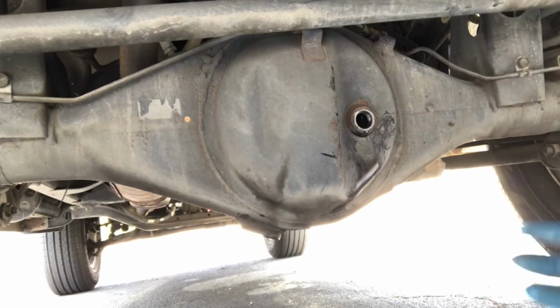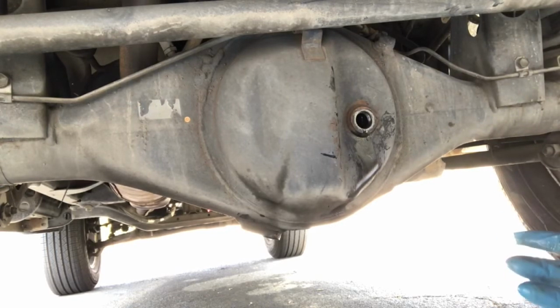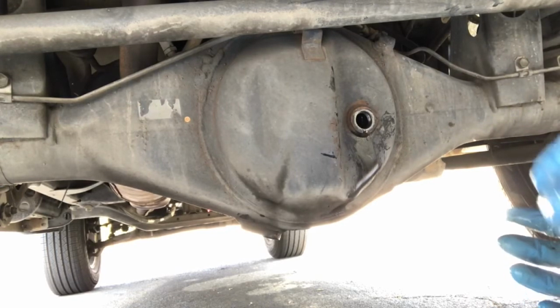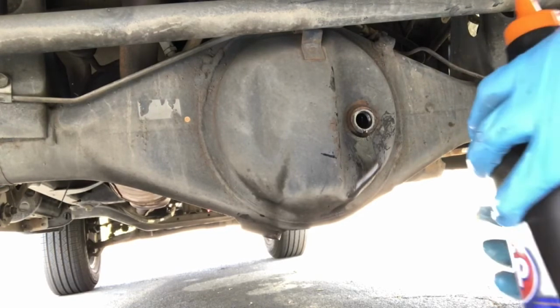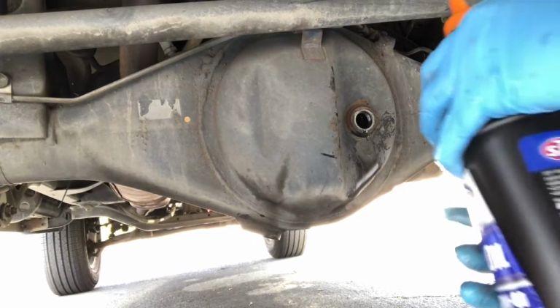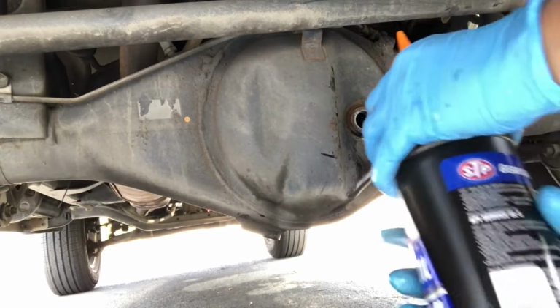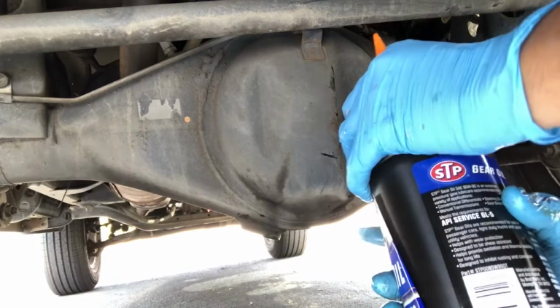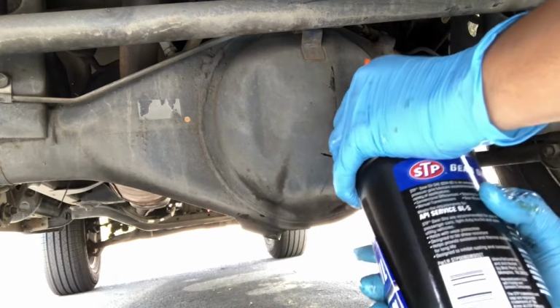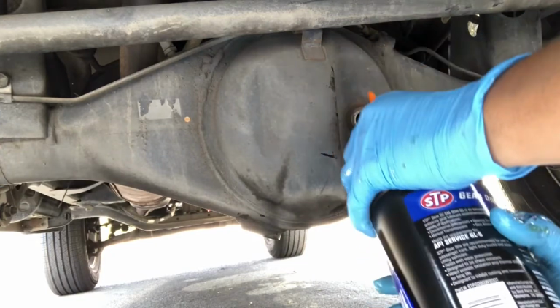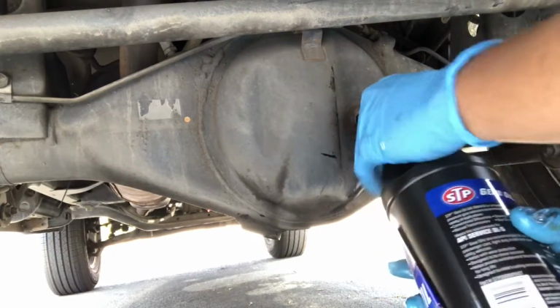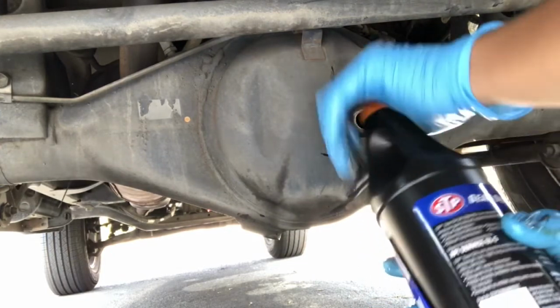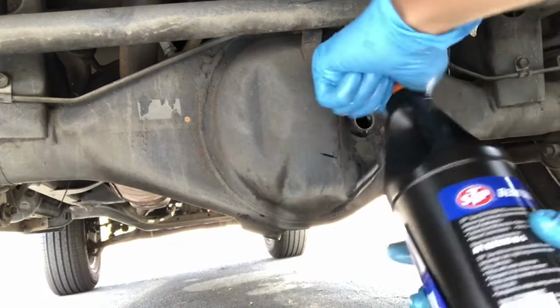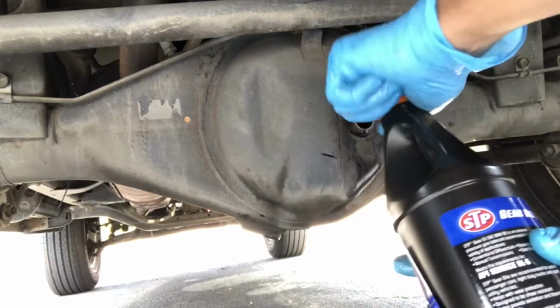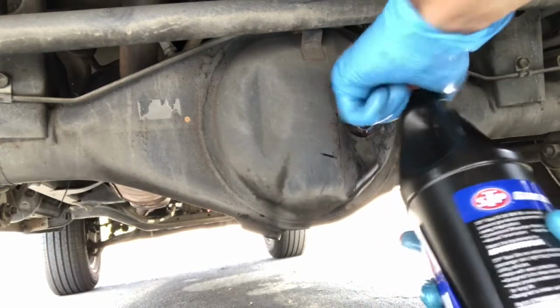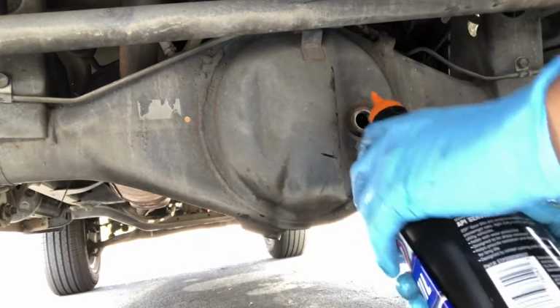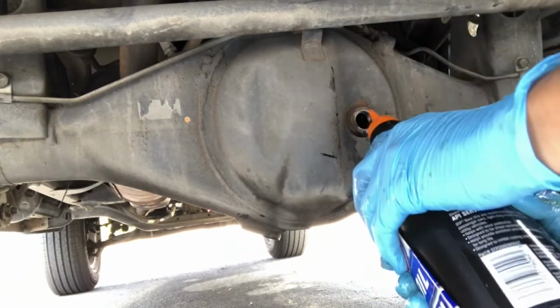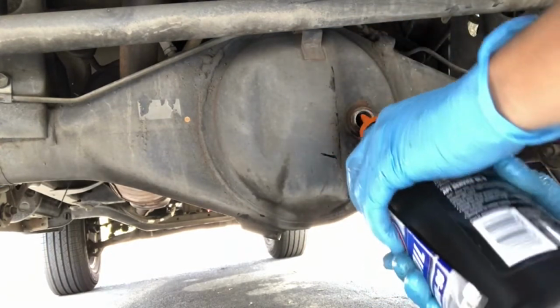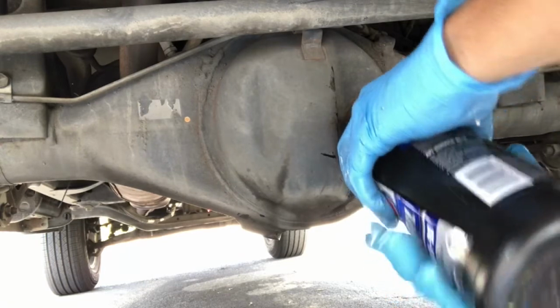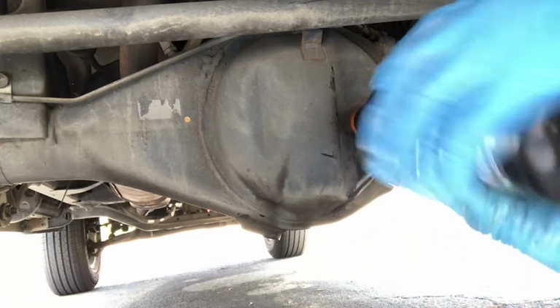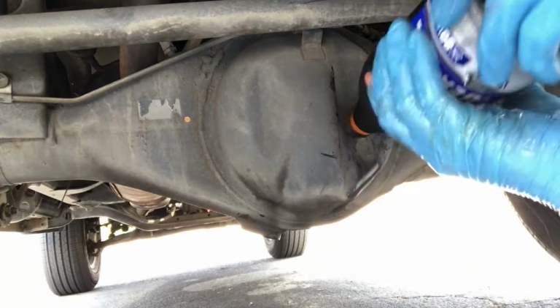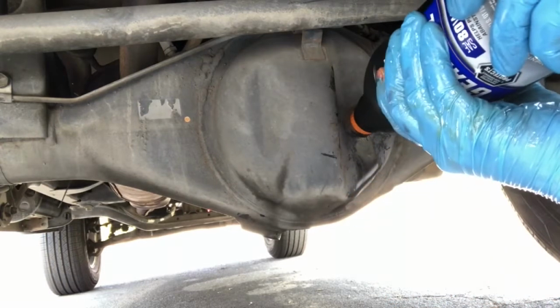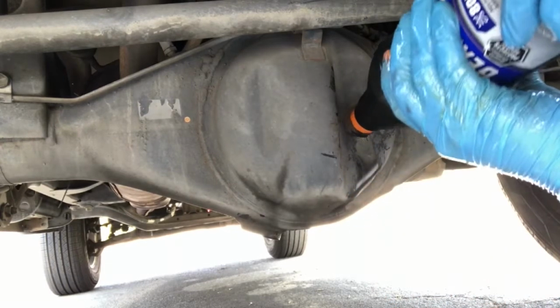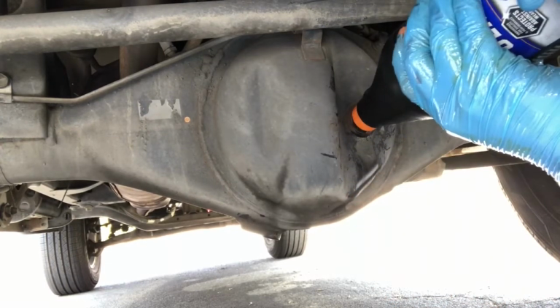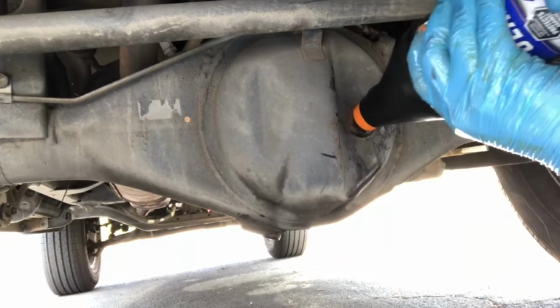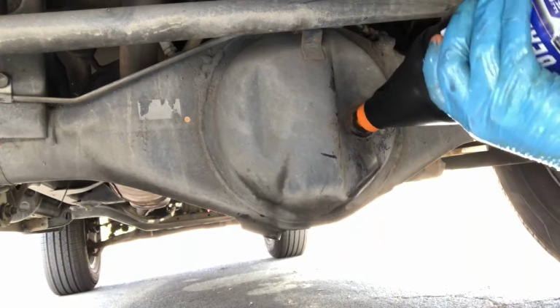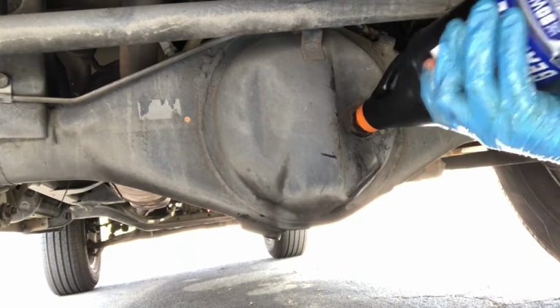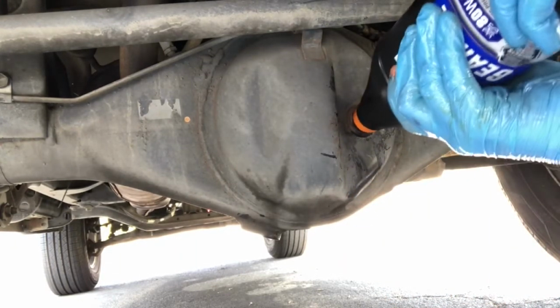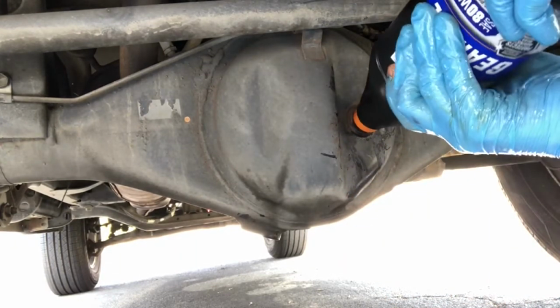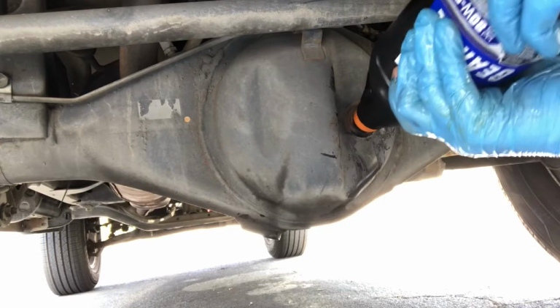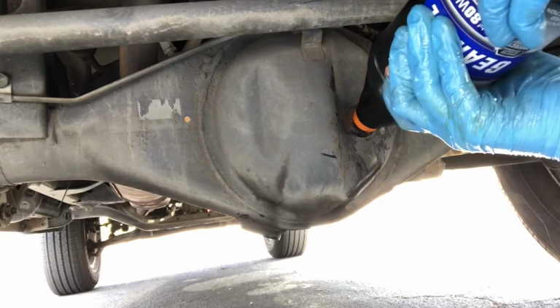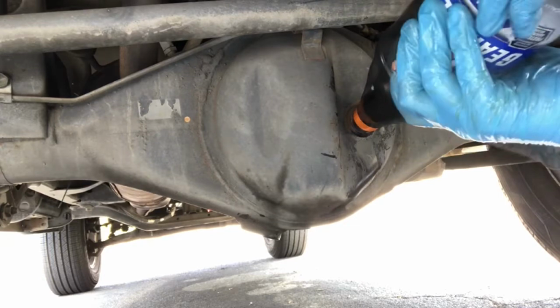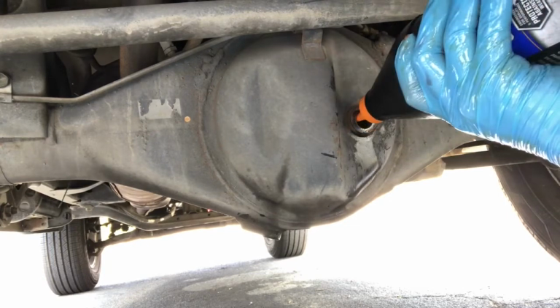Like I said, the manufacturer recommends 1.9 quarts, but I bought two quarts so I'll put all two in there. Just putting the oil in and filling her up.